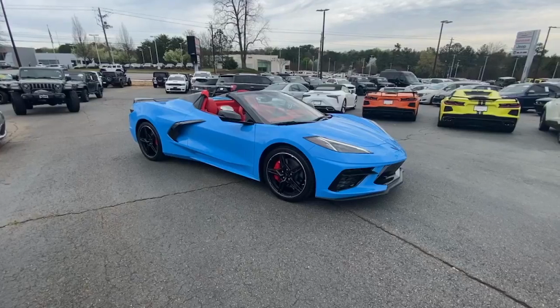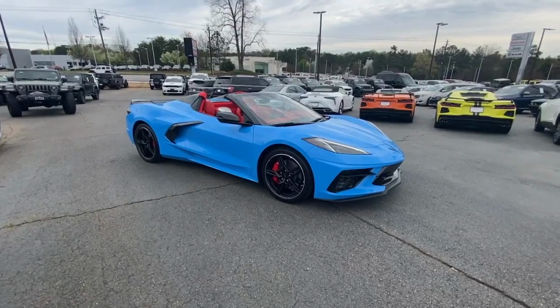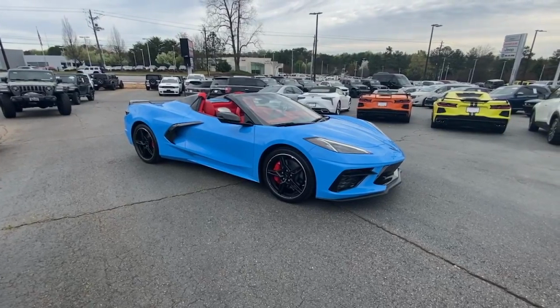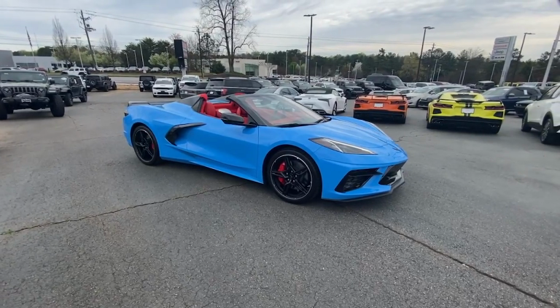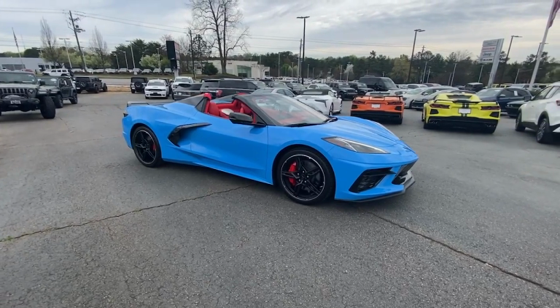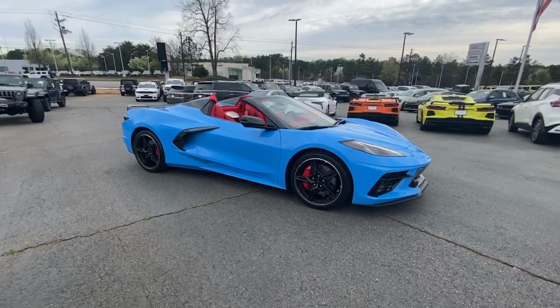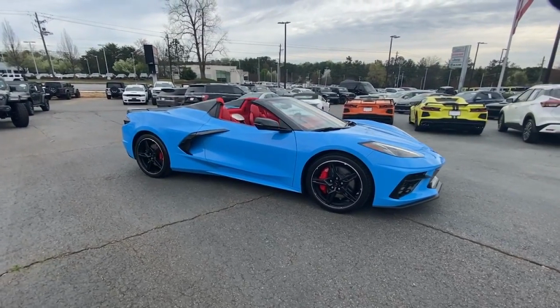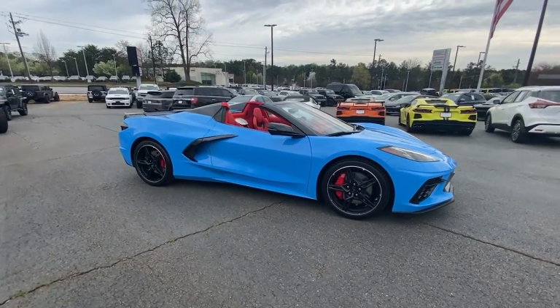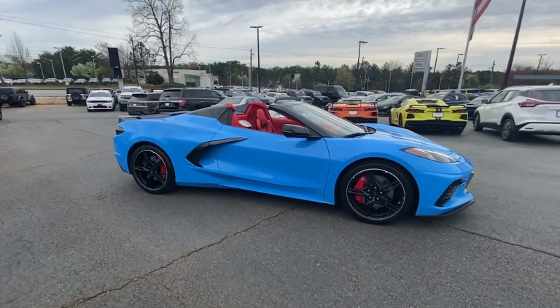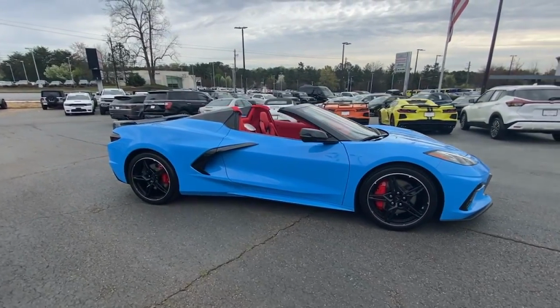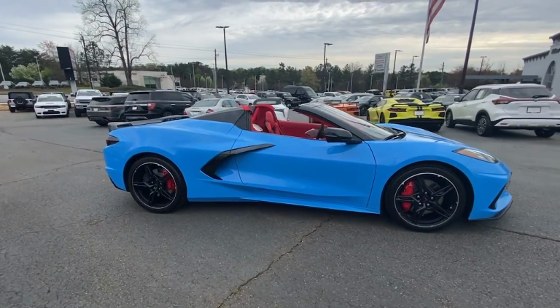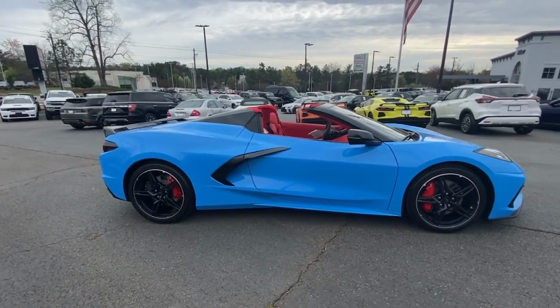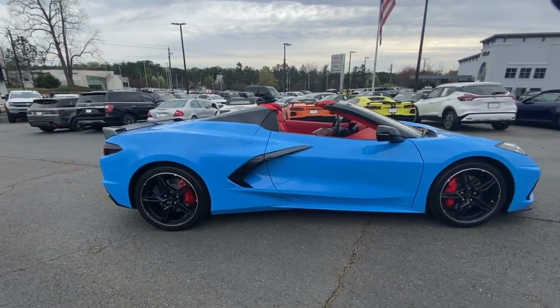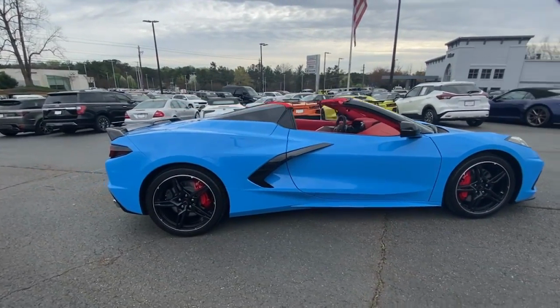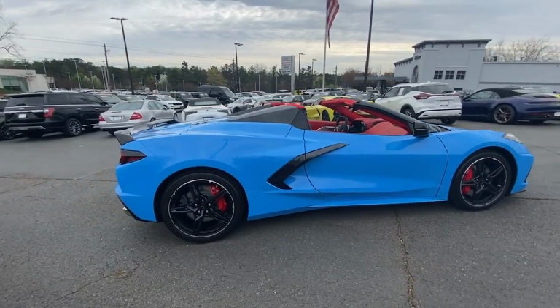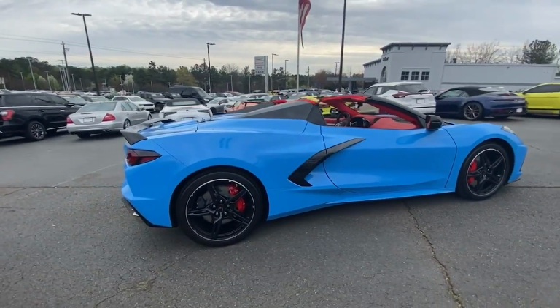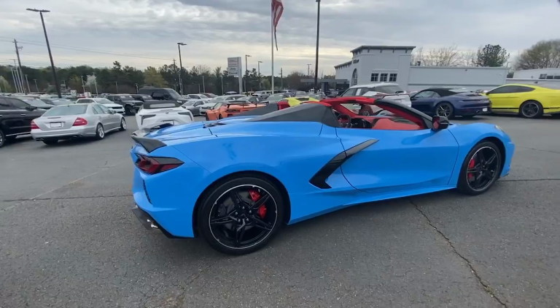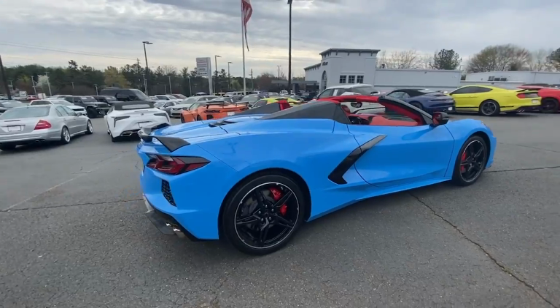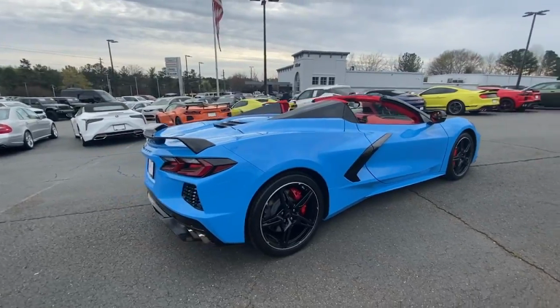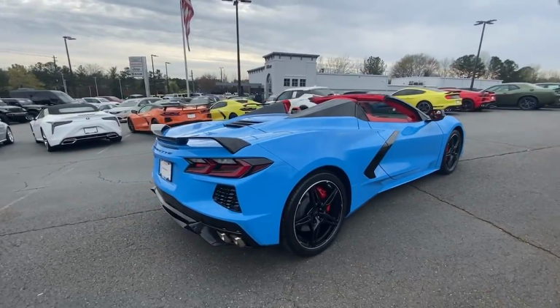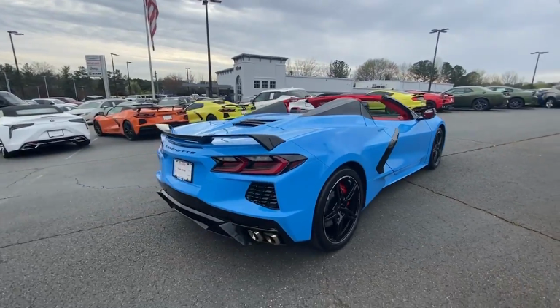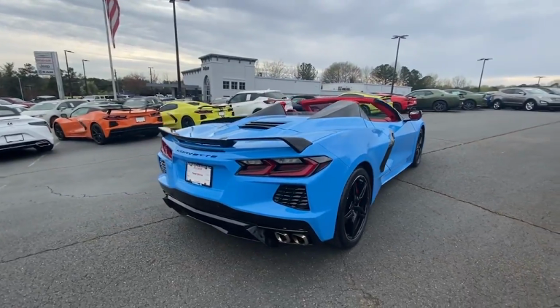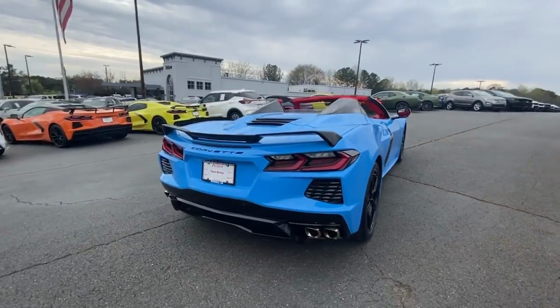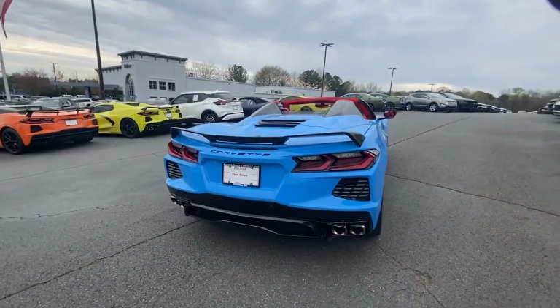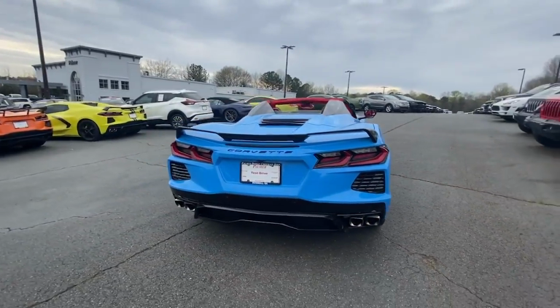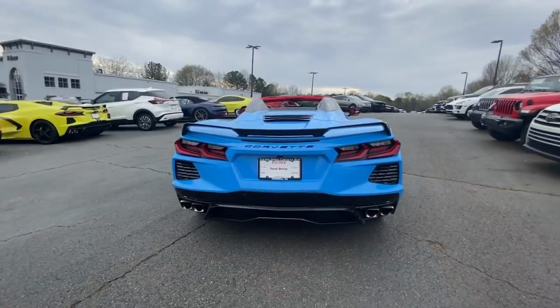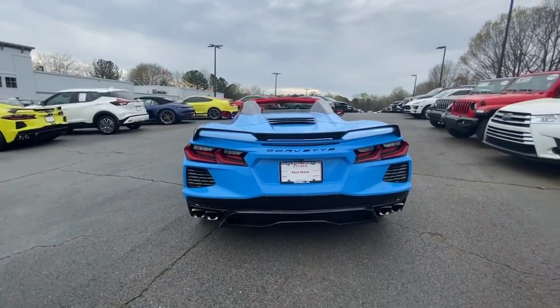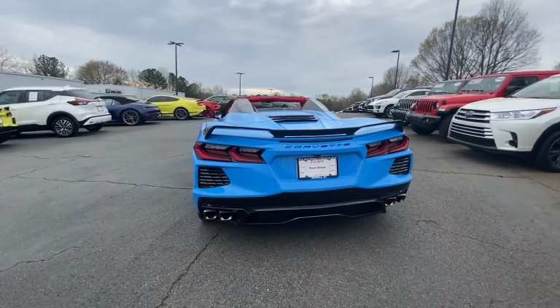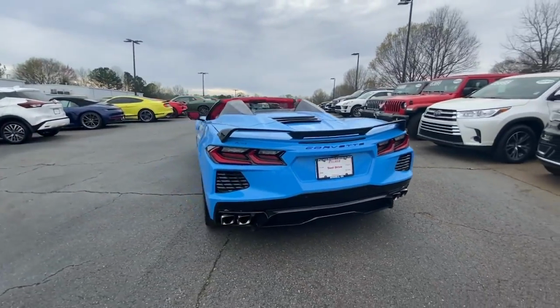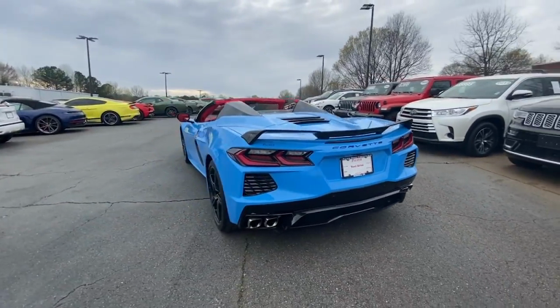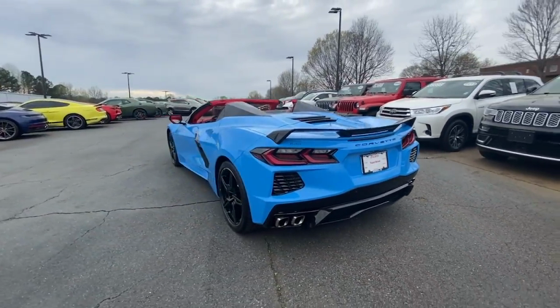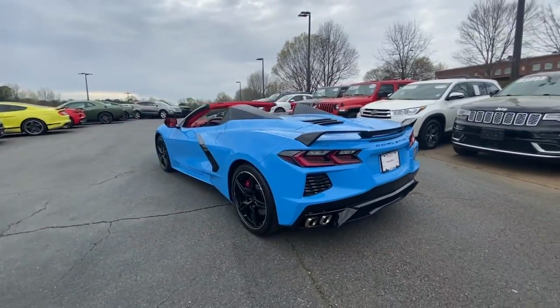You will love the features of this 2023 Chevrolet Corvette. This vehicle is an outstanding buy with fewer than 5,000 miles on the odometer.